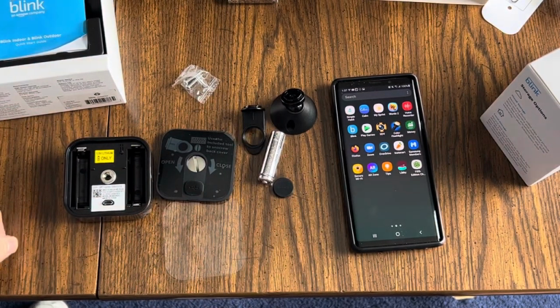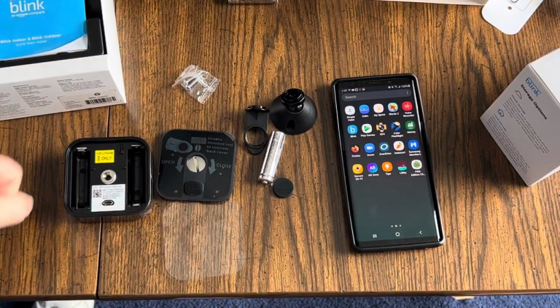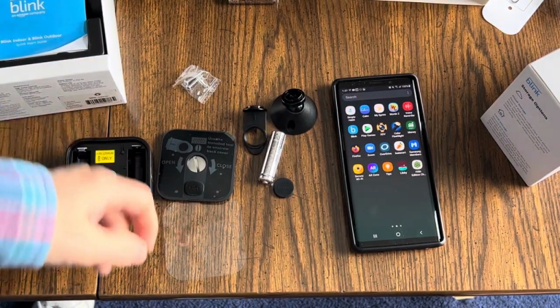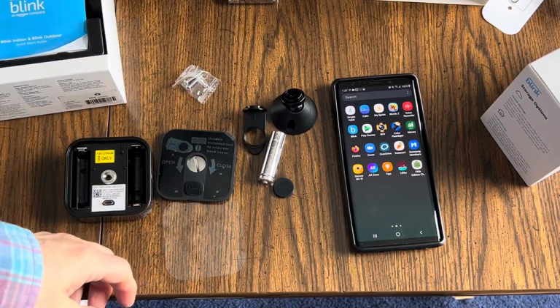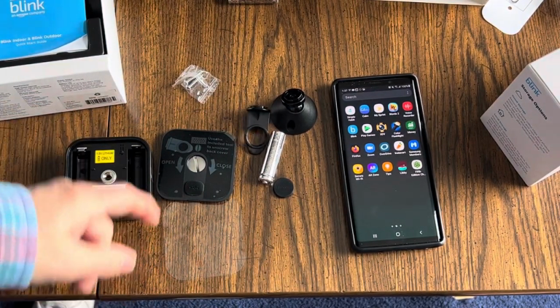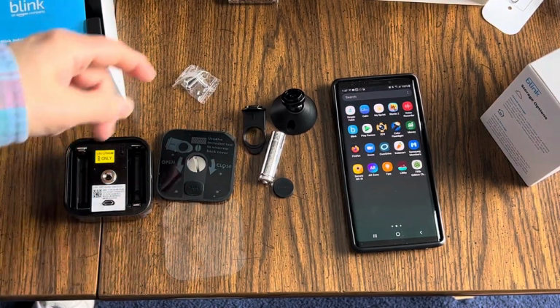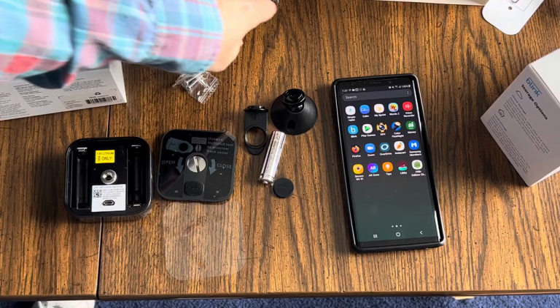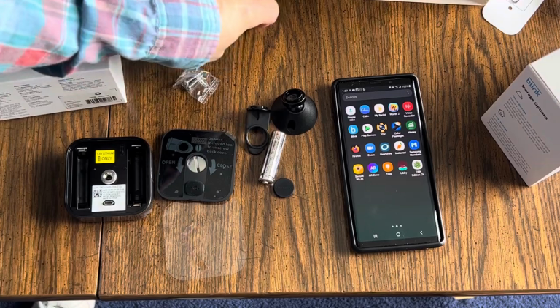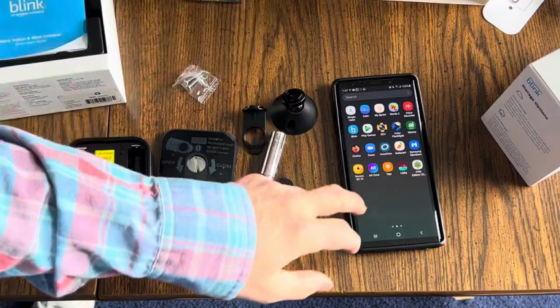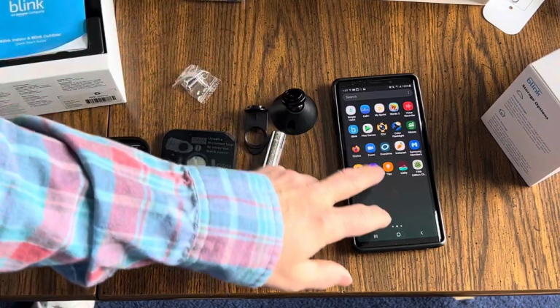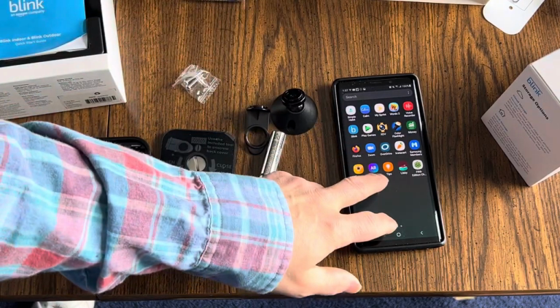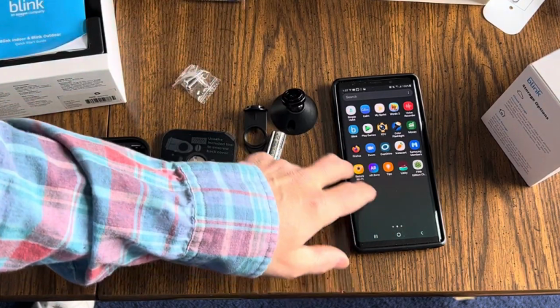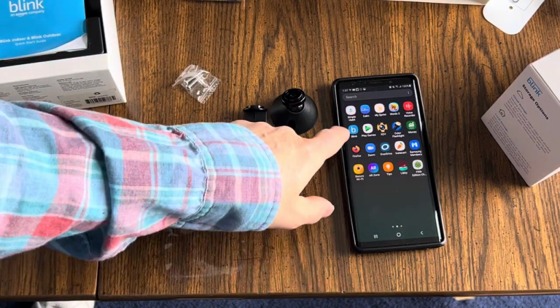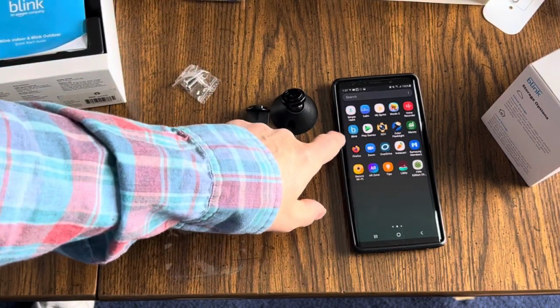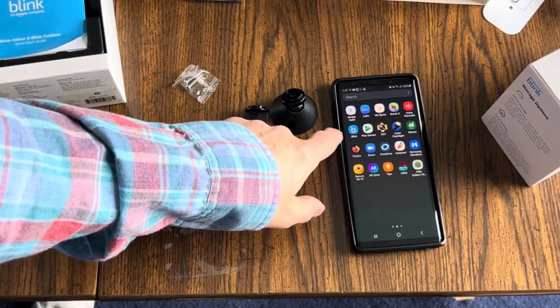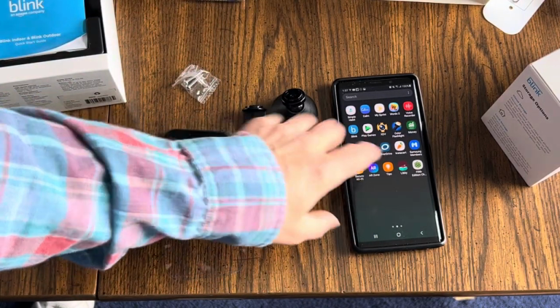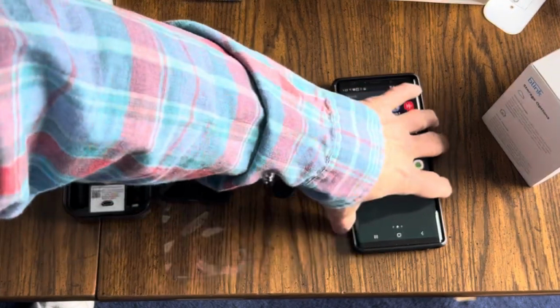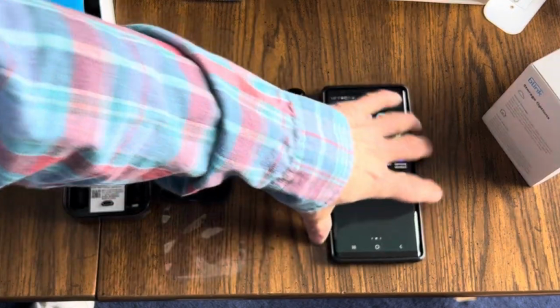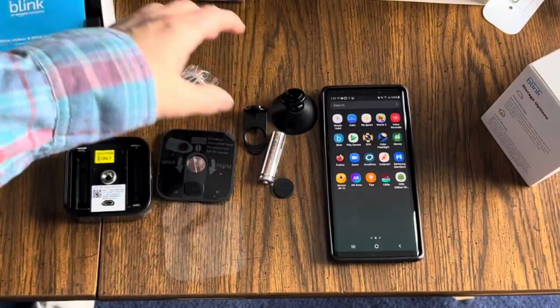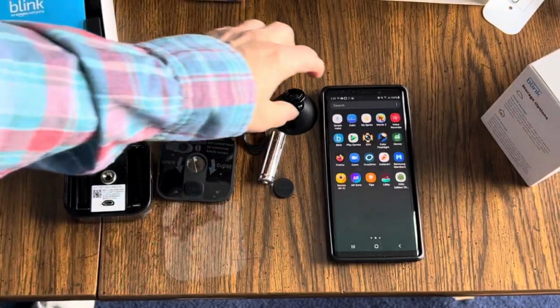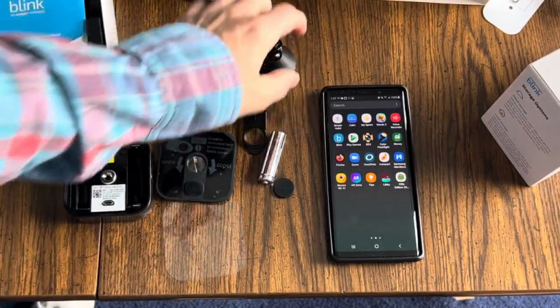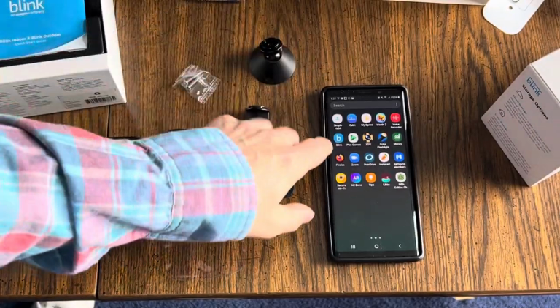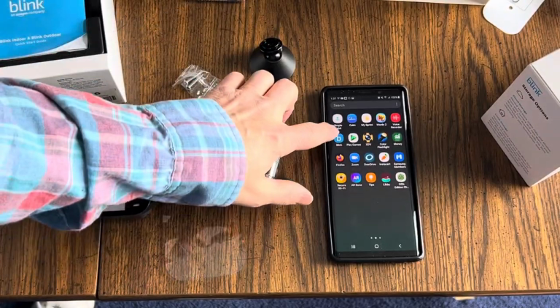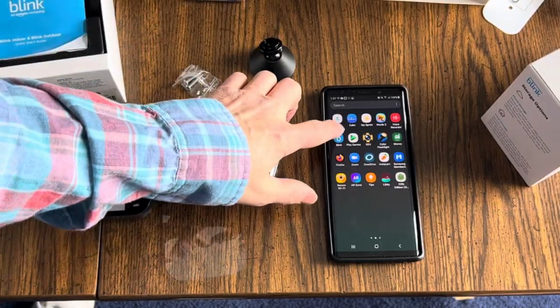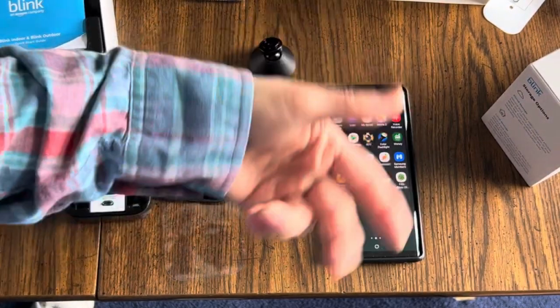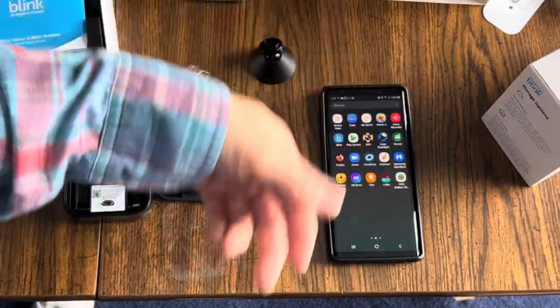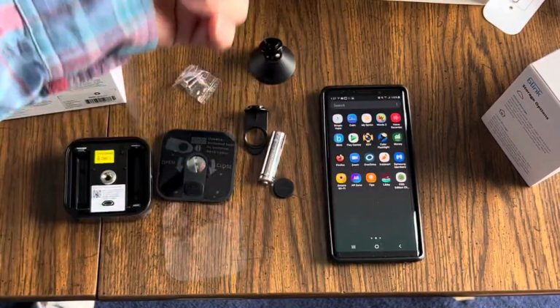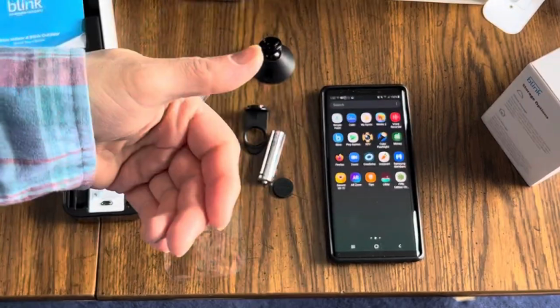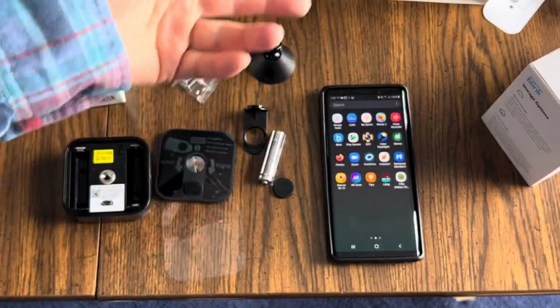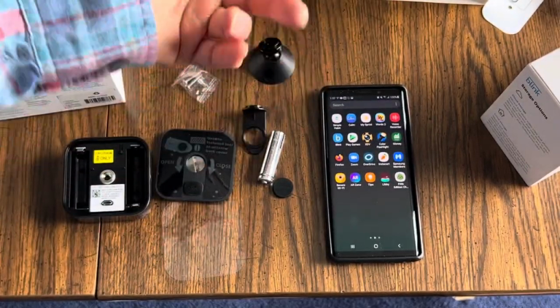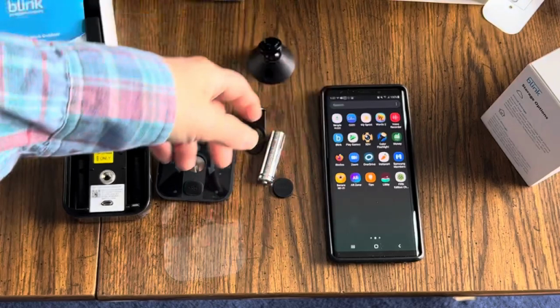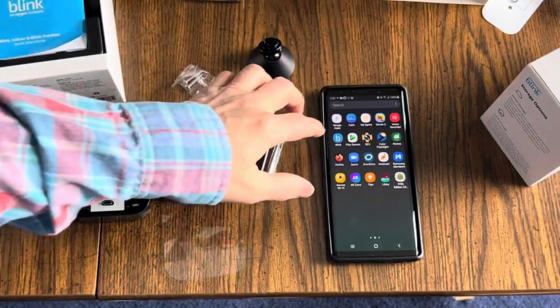What you're going to want to do is go to the app that you have installed on your phone. This is an Android phone, but they have an Apple app as well, which I'll show you. If anybody needs to know the Apple version, just put it in the comments below.